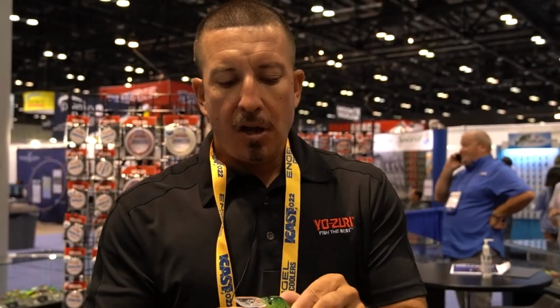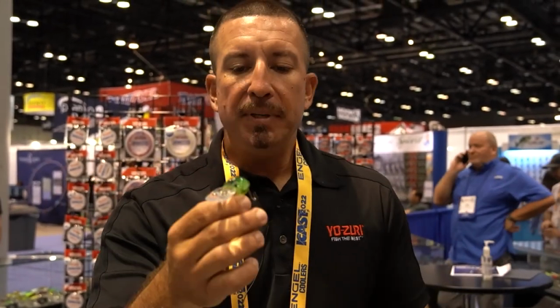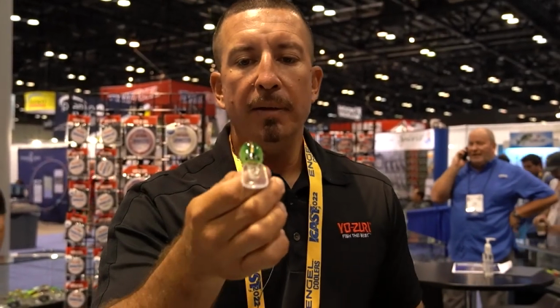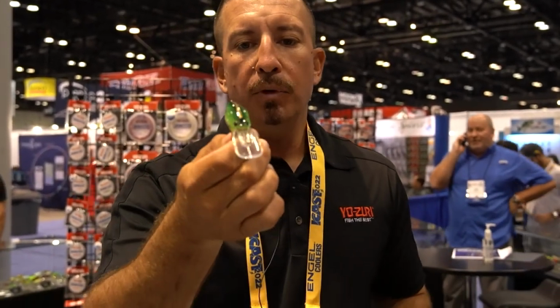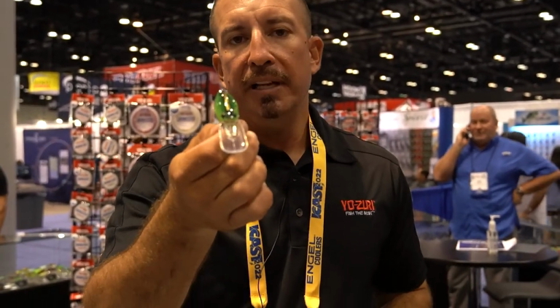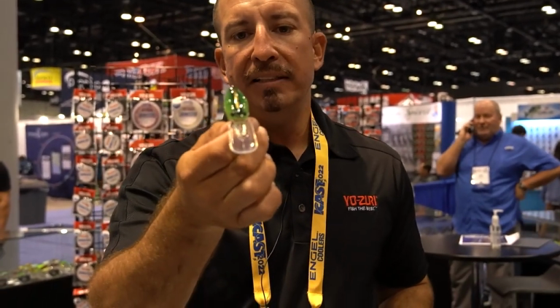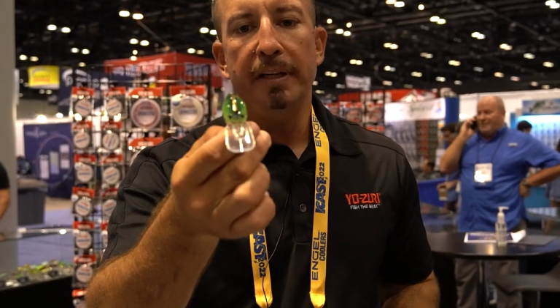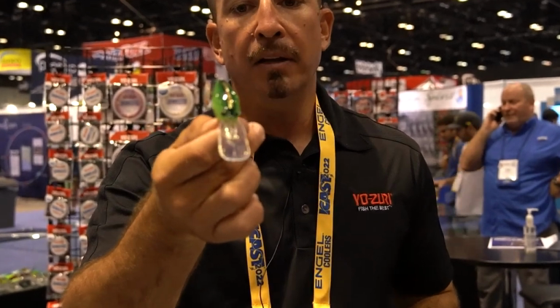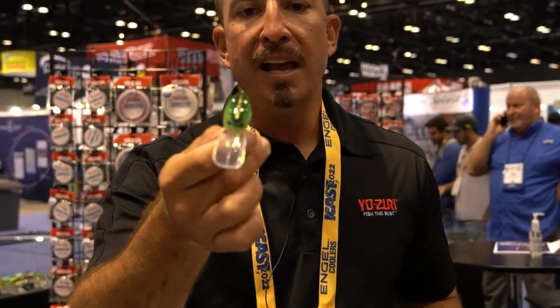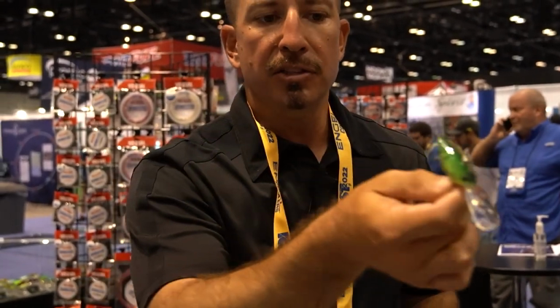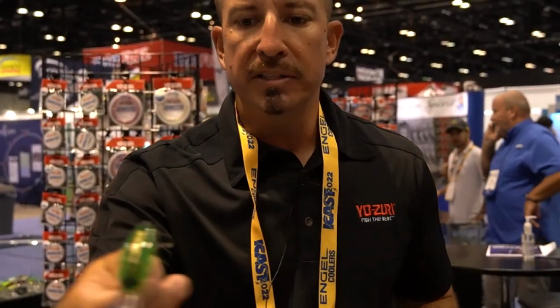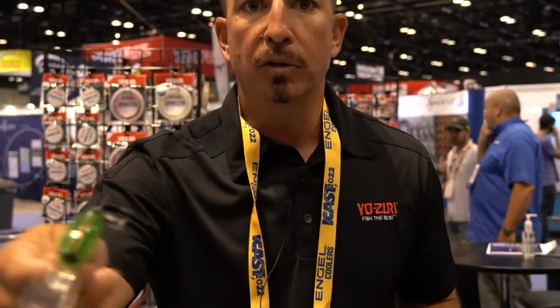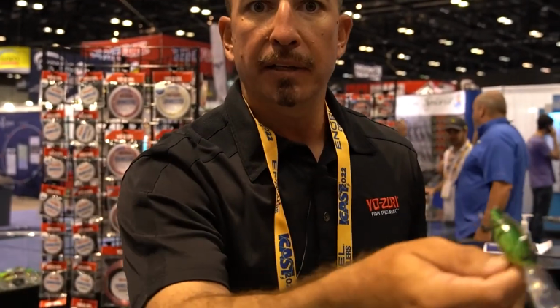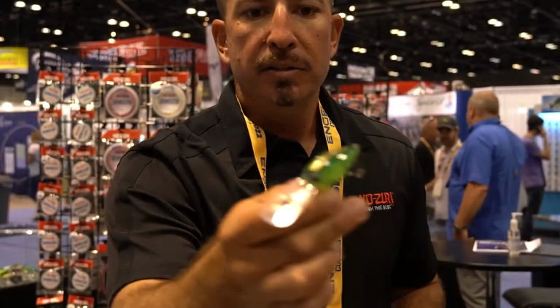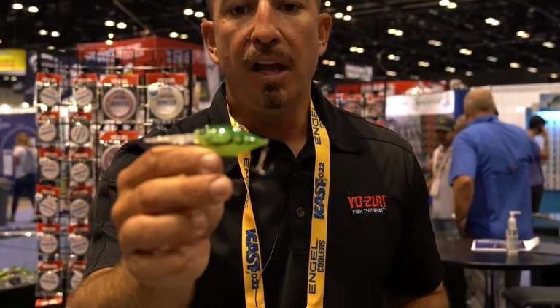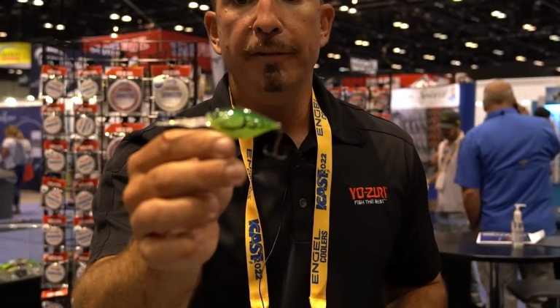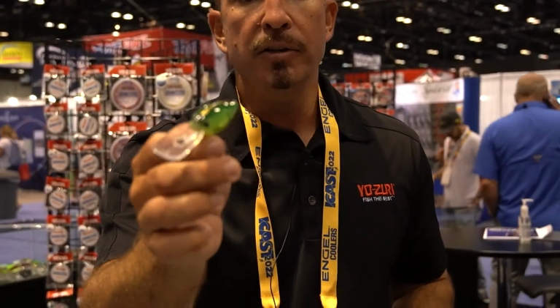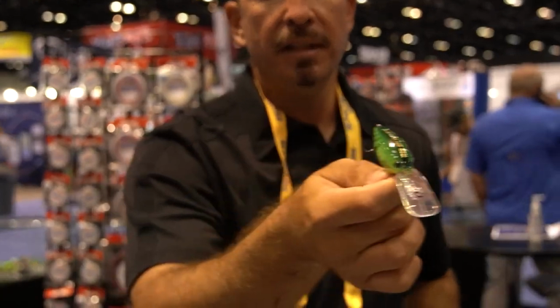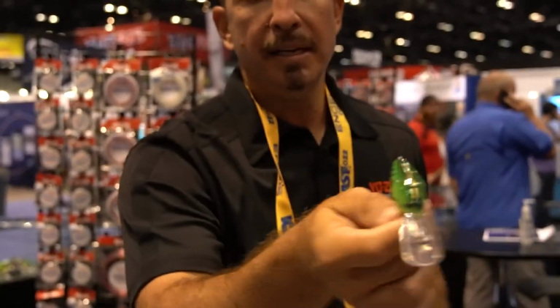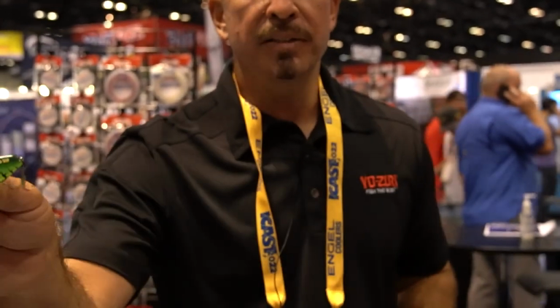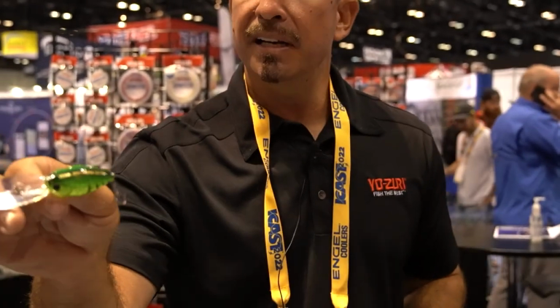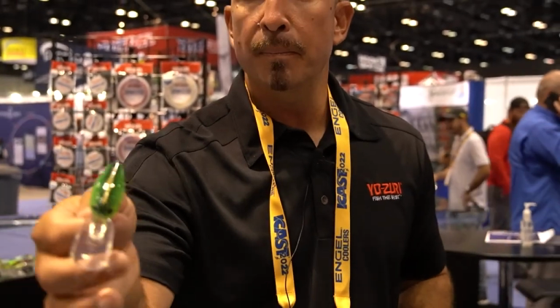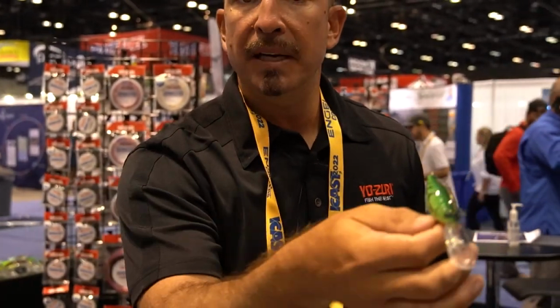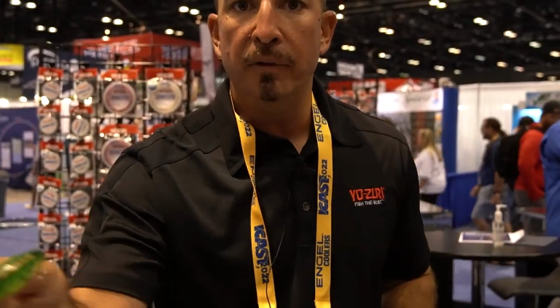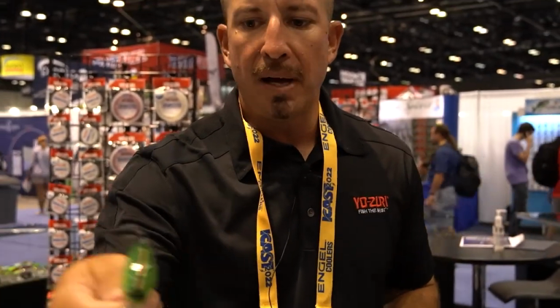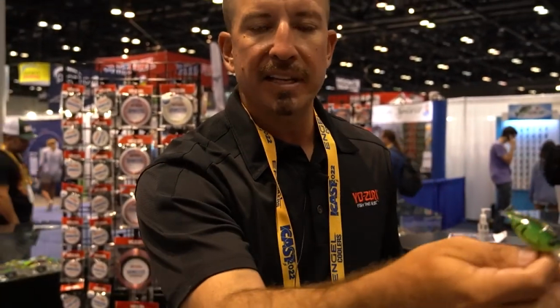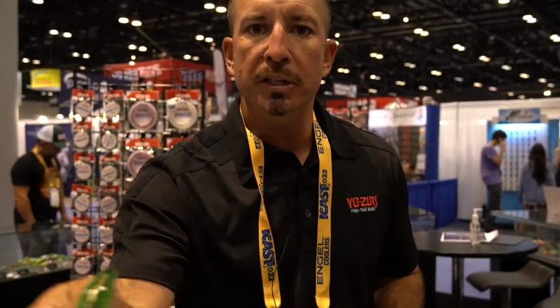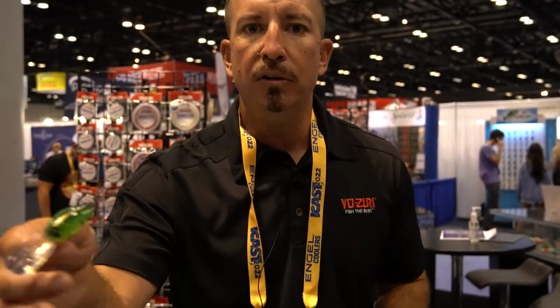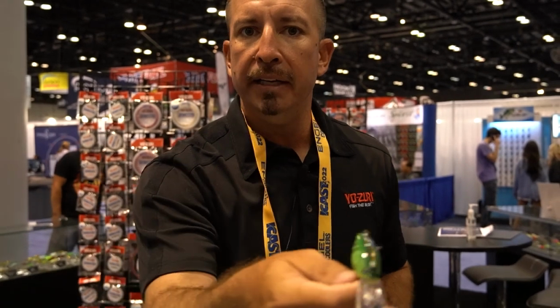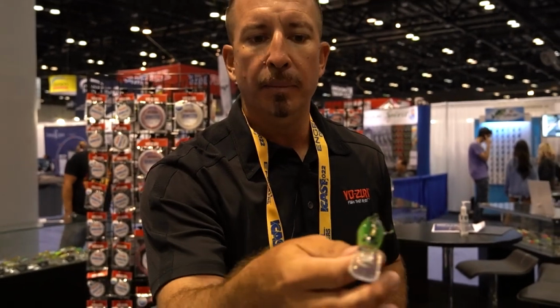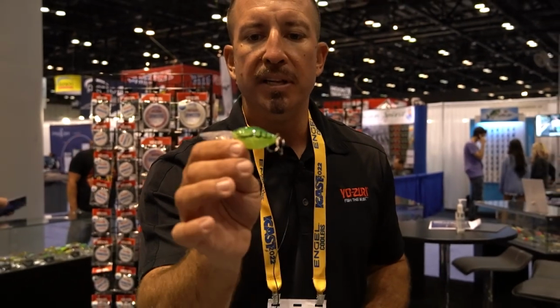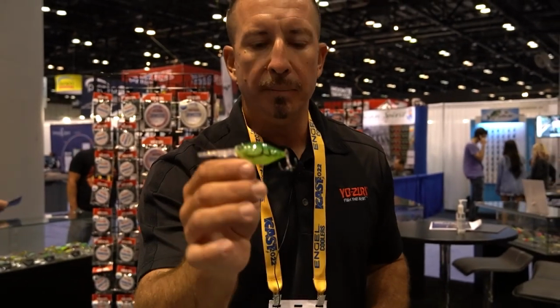Our deep diving crankbait actually dives eight to twelve feet depending on line size. It's a searching style crankbait. We have a lot of crayfish patterns in this bait because it's meant to be ground into the bottom — that searching style, grind-it-into-the-bottom crankbait.